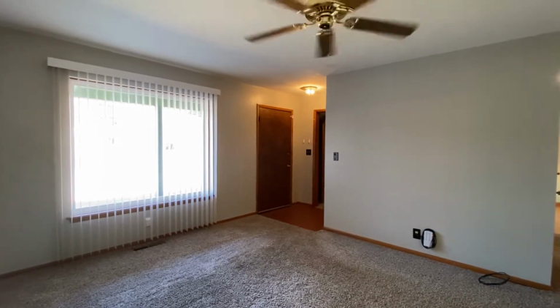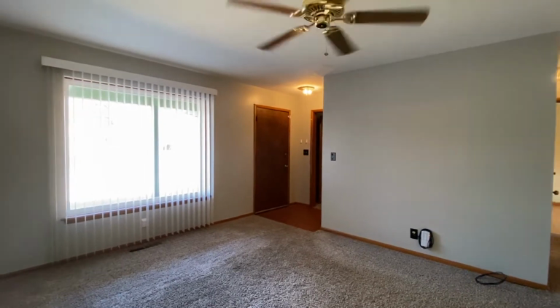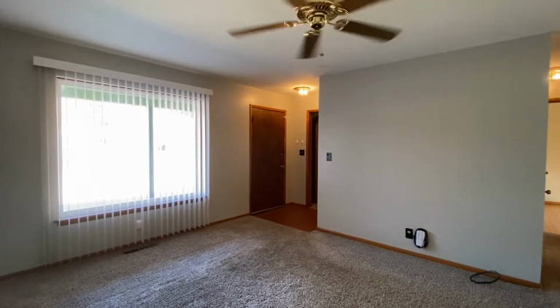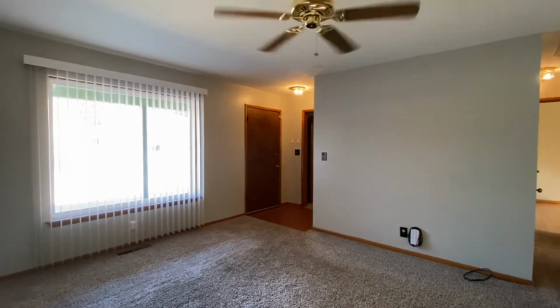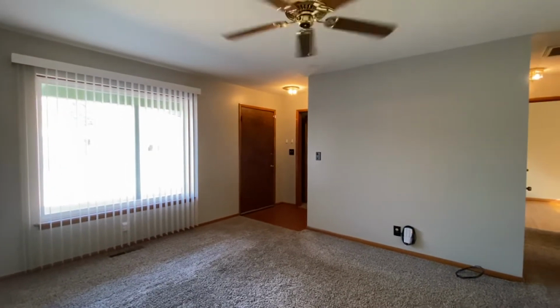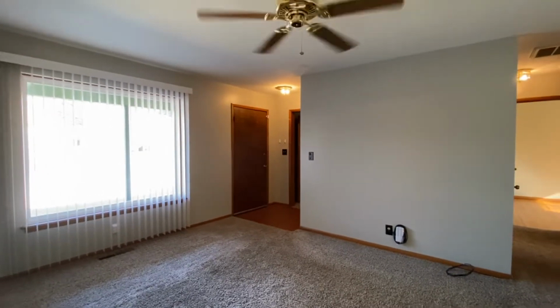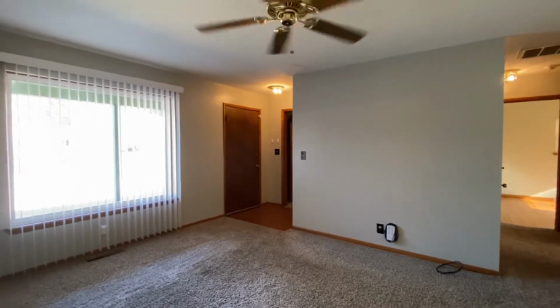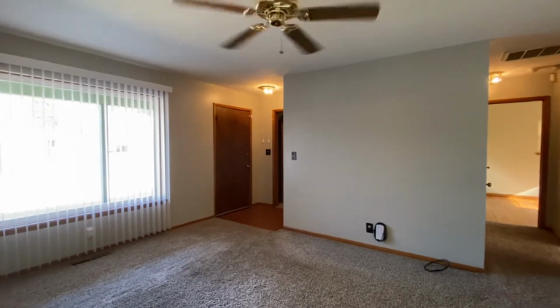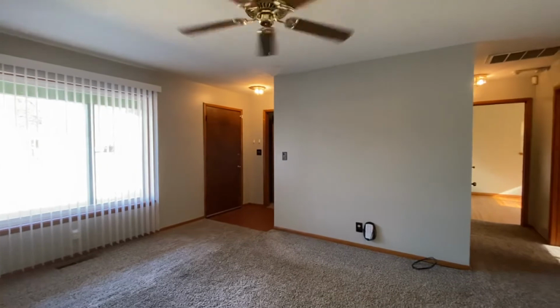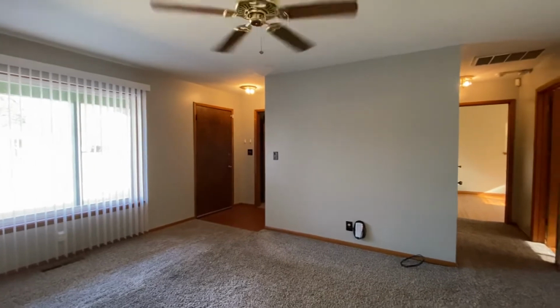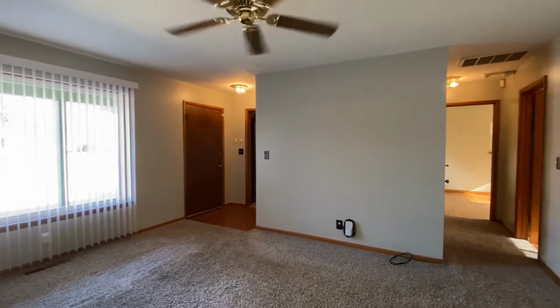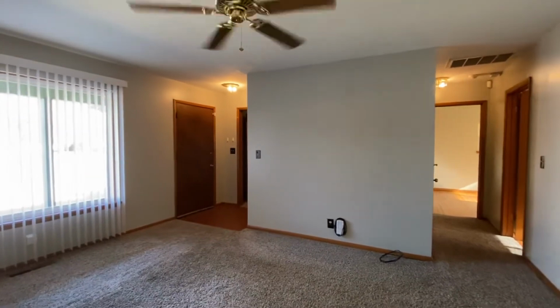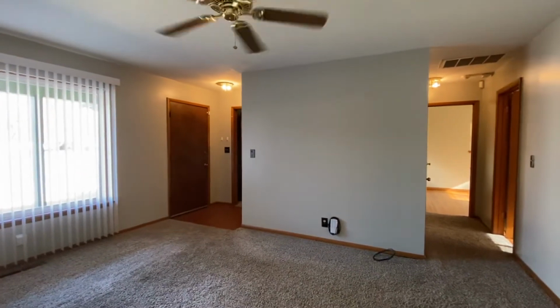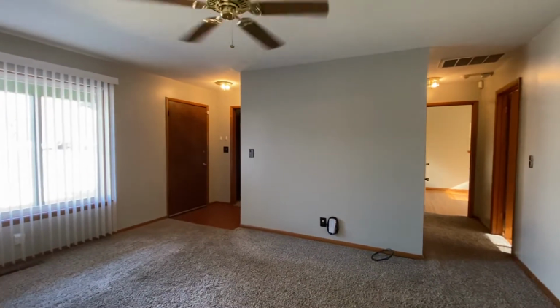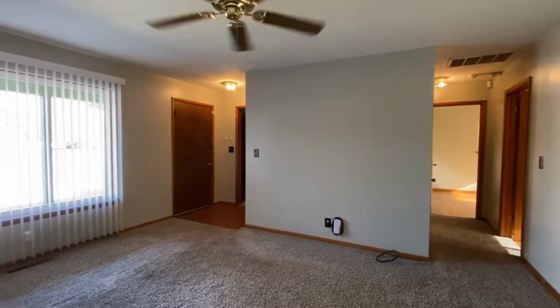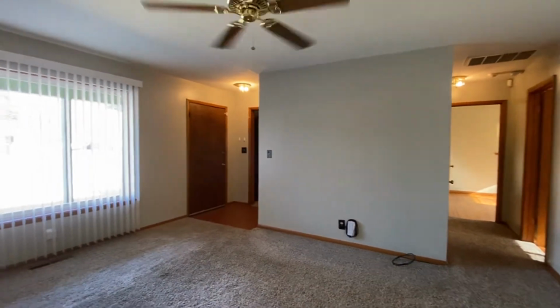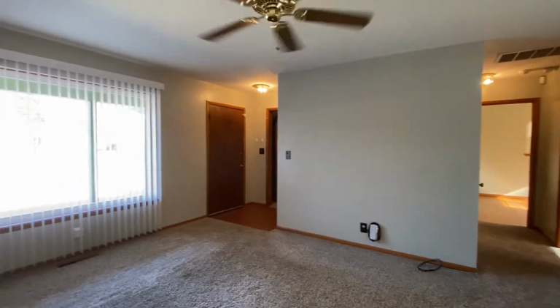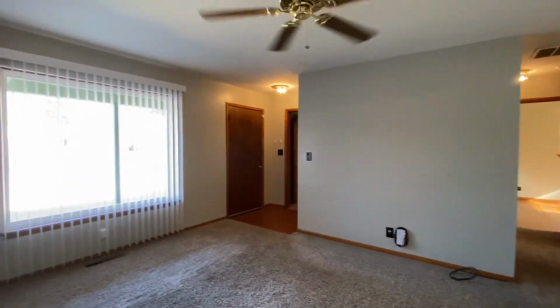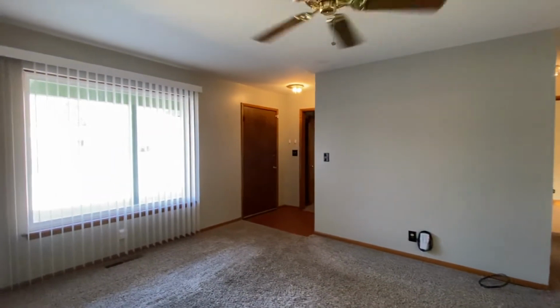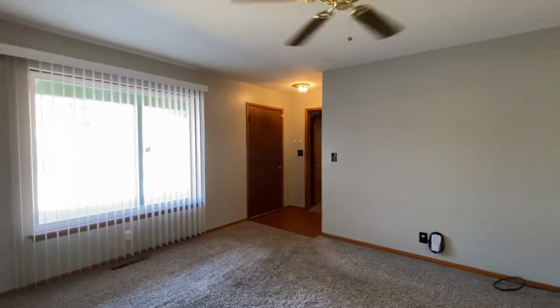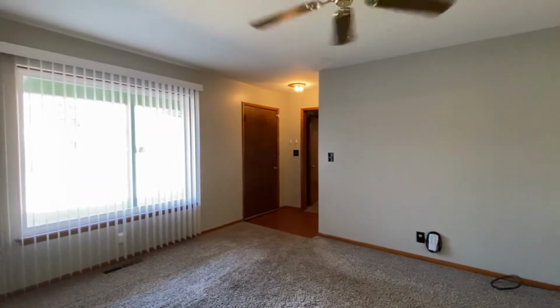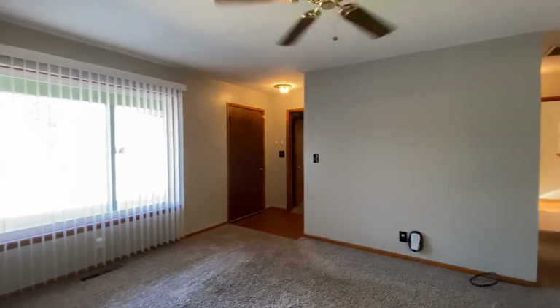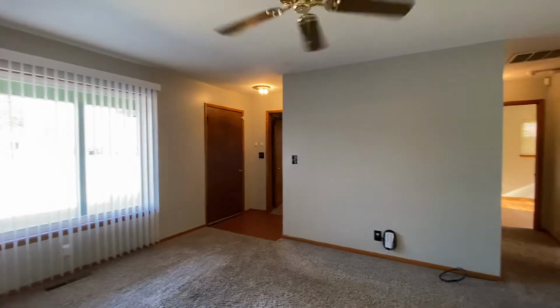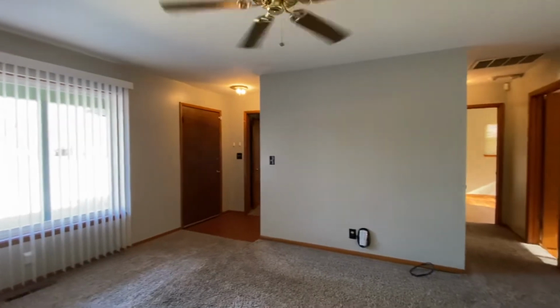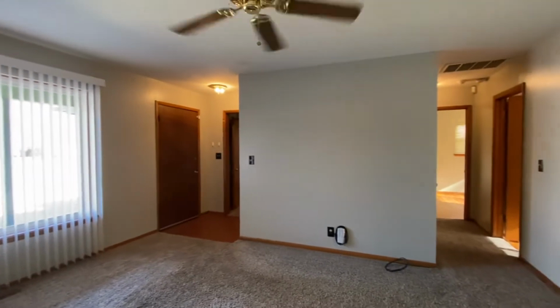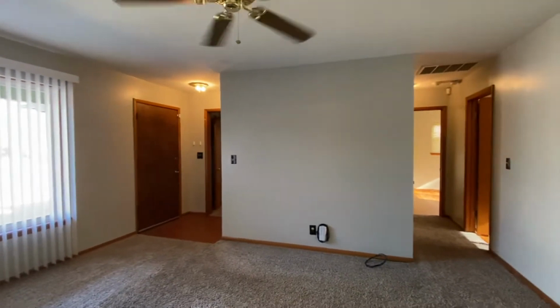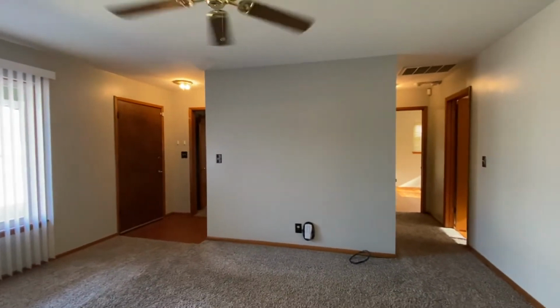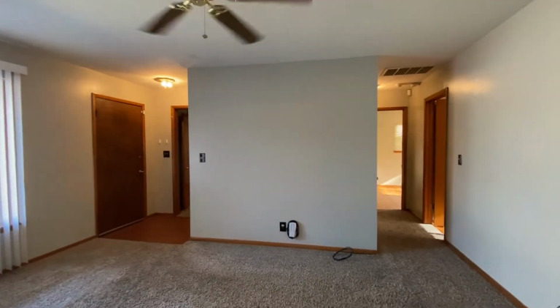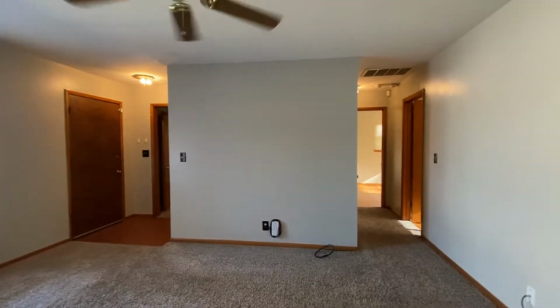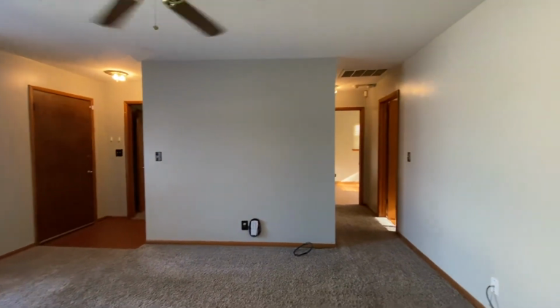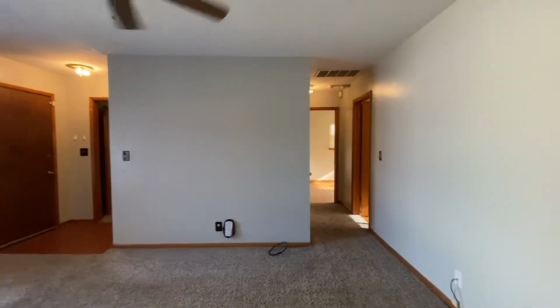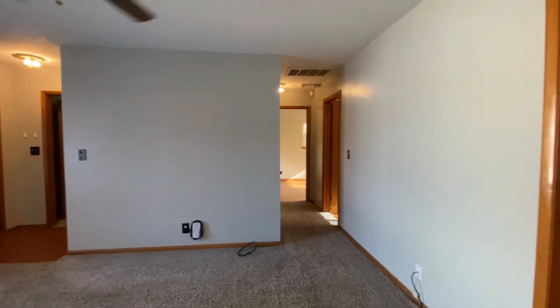This is a virtual tour of 6550 East 29th Street. I've just walked in through the front door. Over behind that wall leads to the bedrooms, but we're actually going to walk through to the kitchen first.